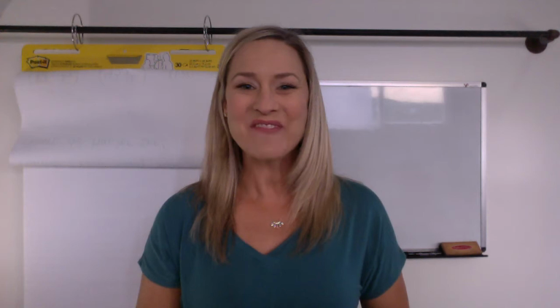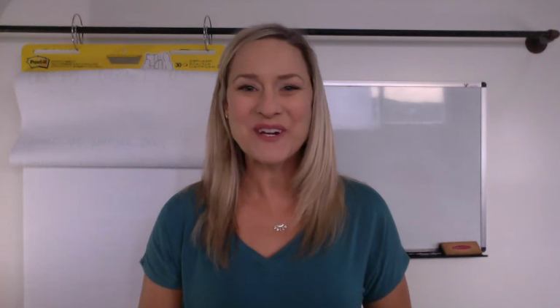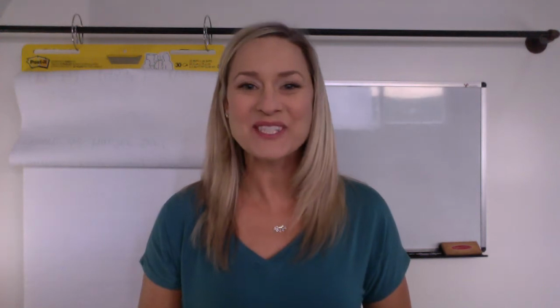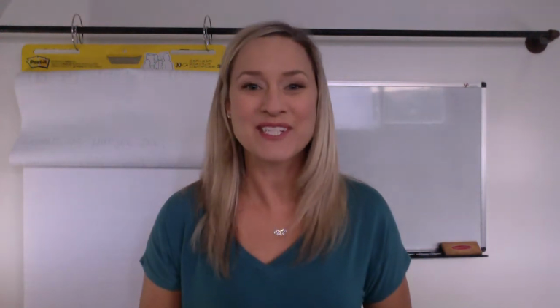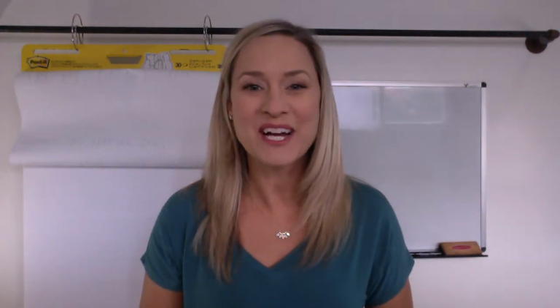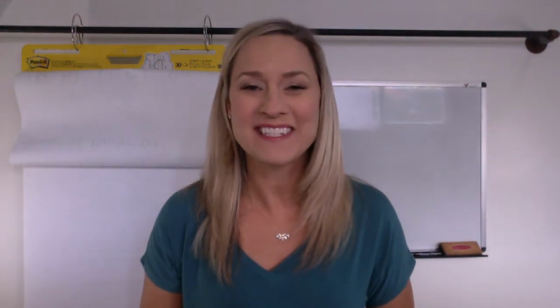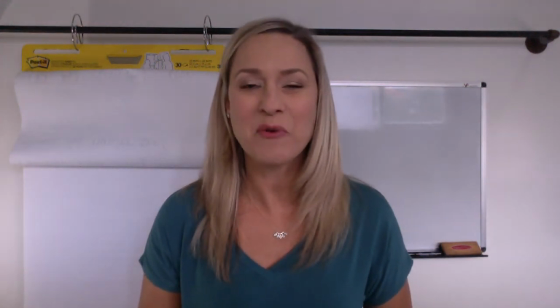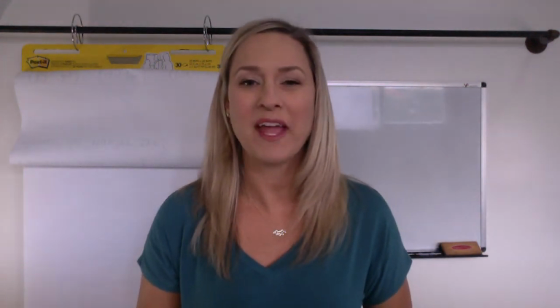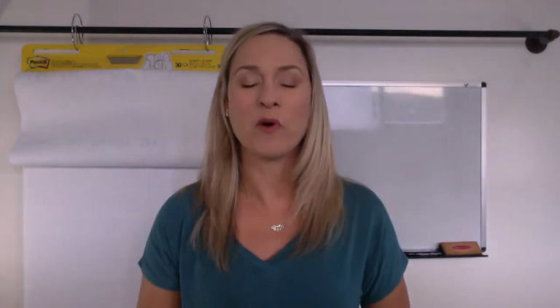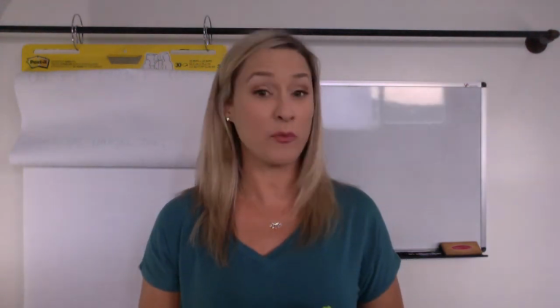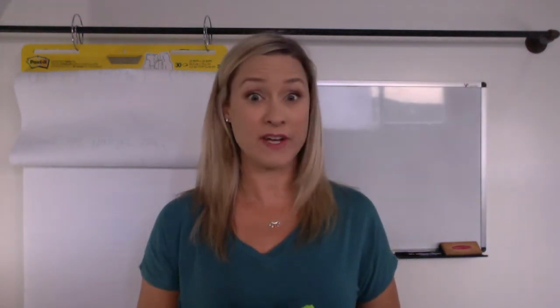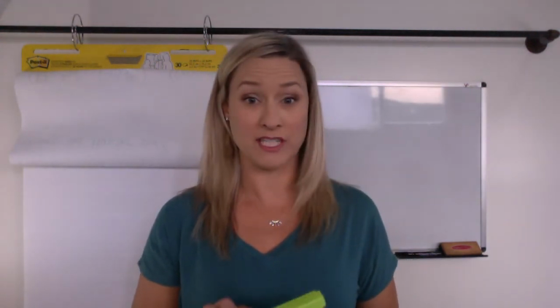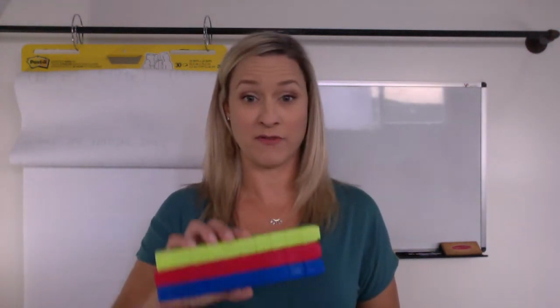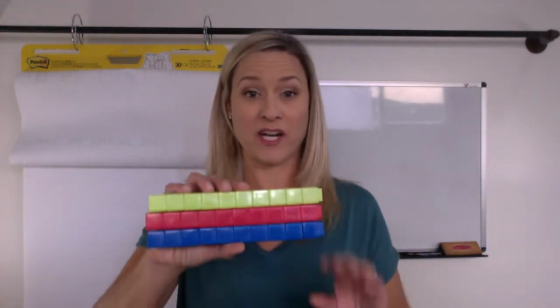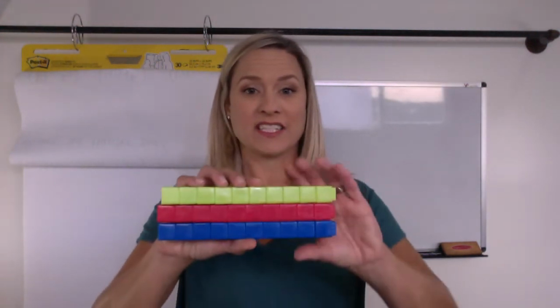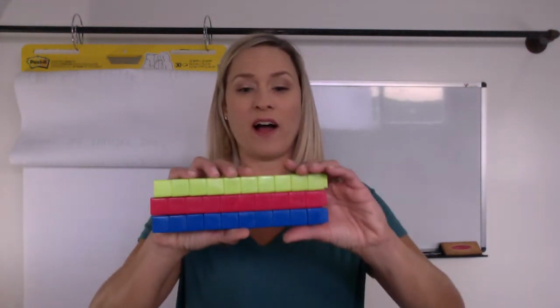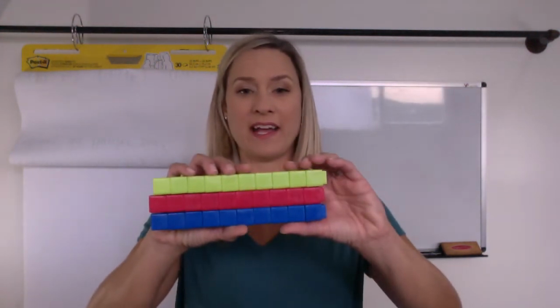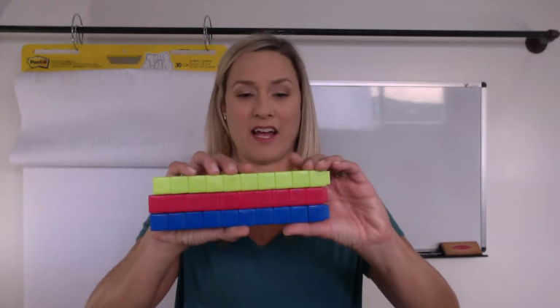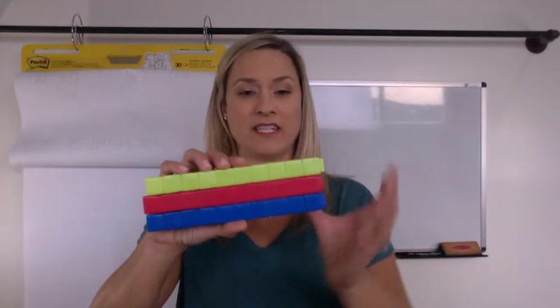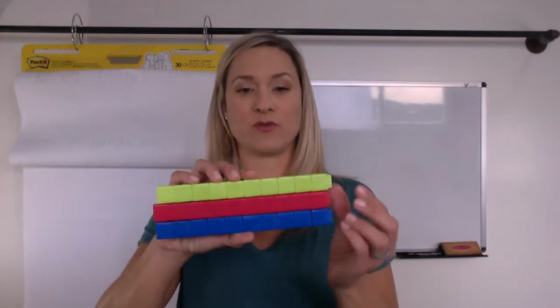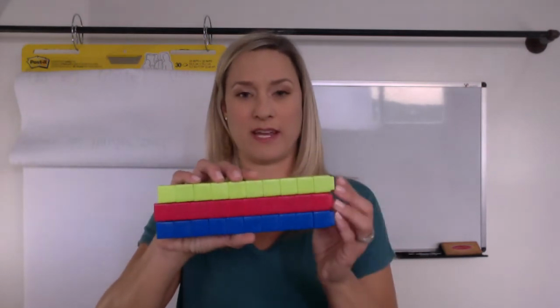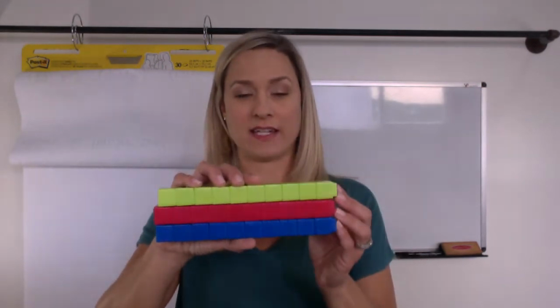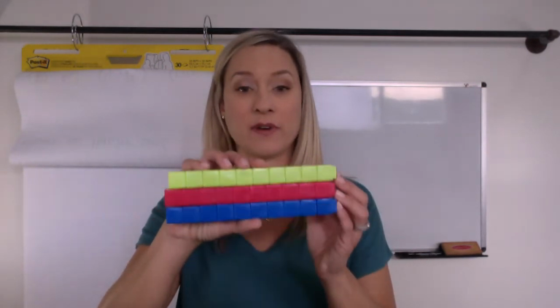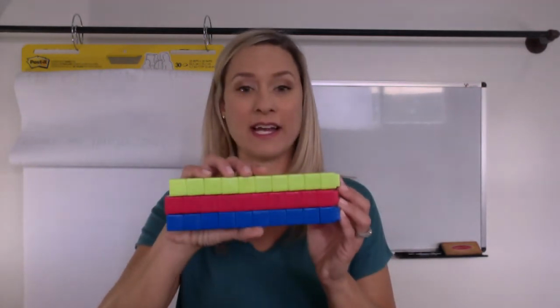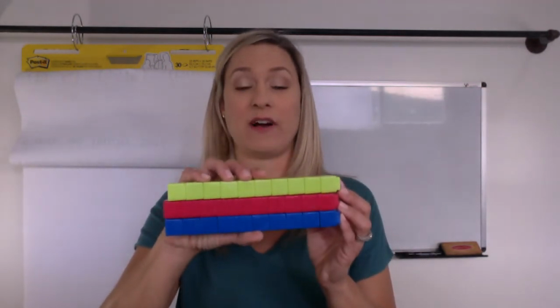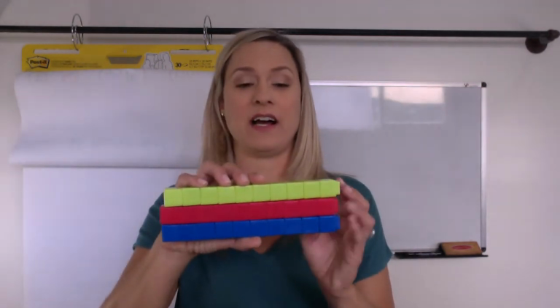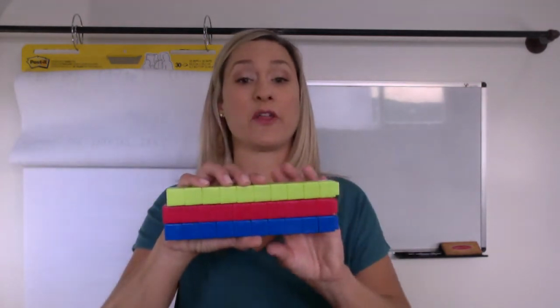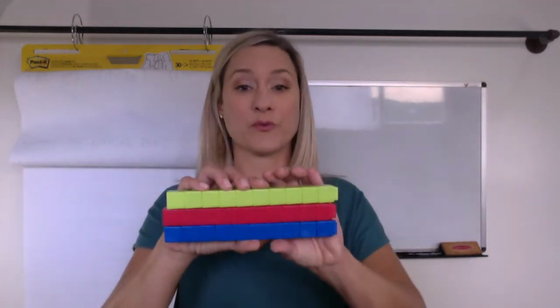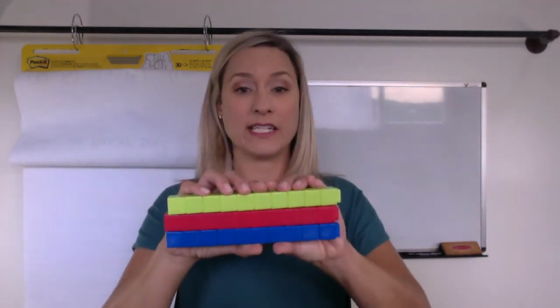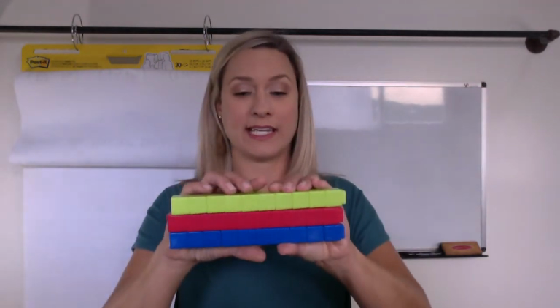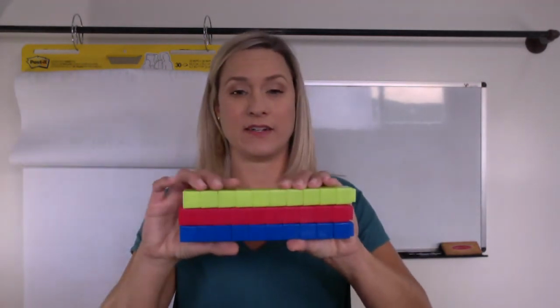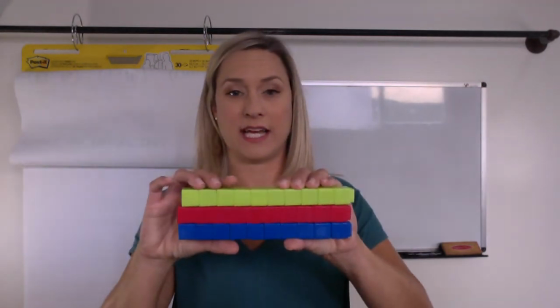Hi first graders! We're starting off today with a warm-up we've never done before. I have these tools in my hand and right now I have three sets of ten.